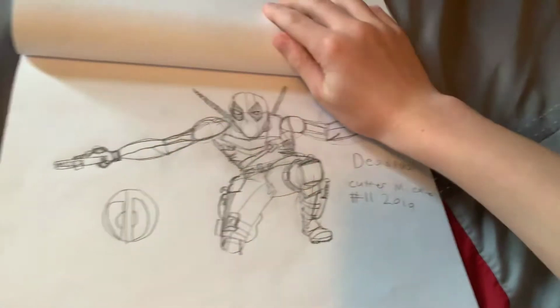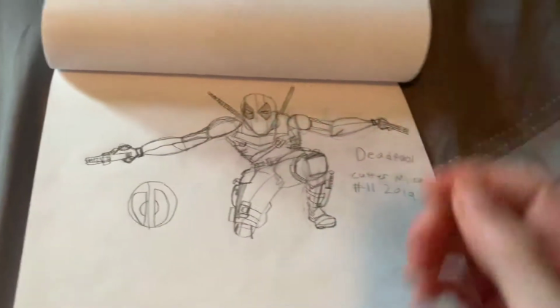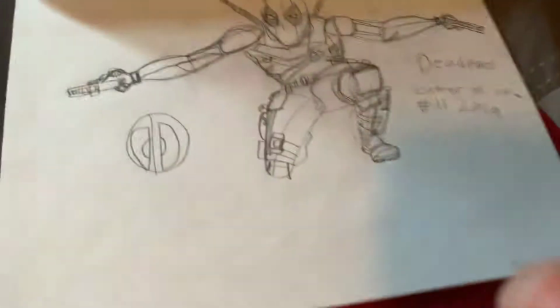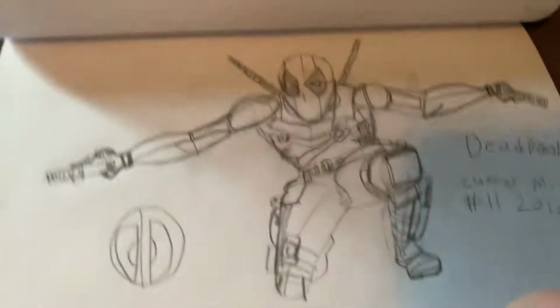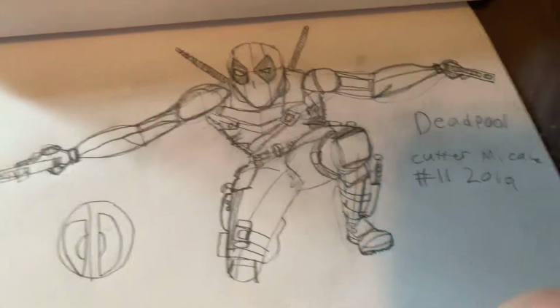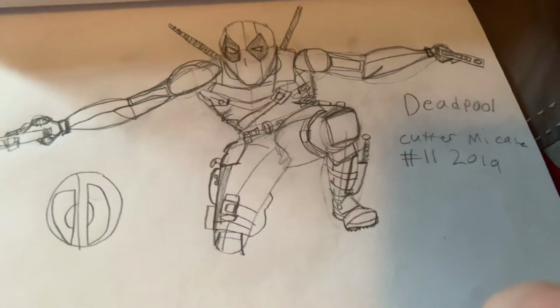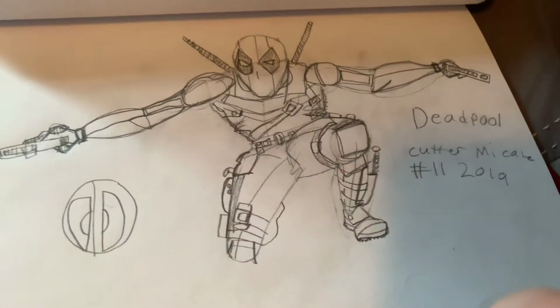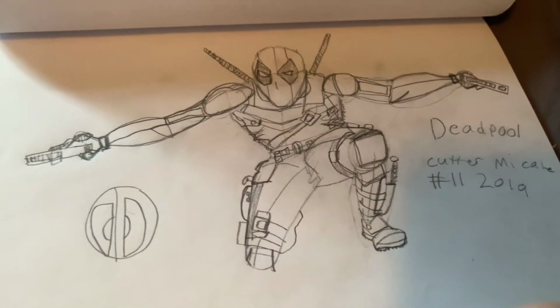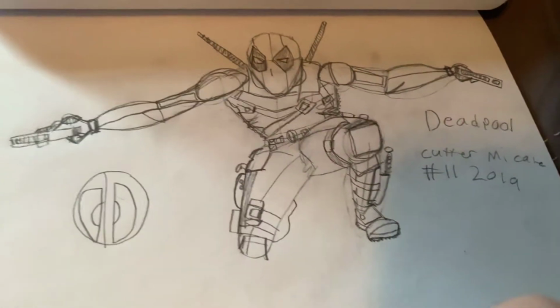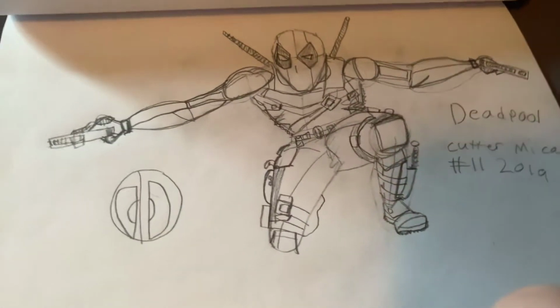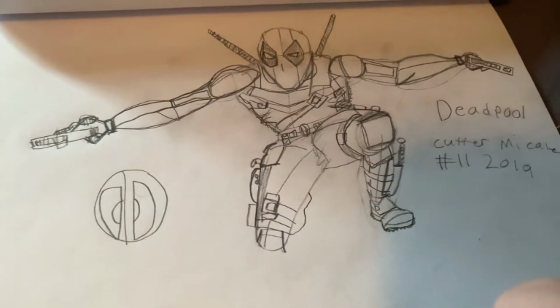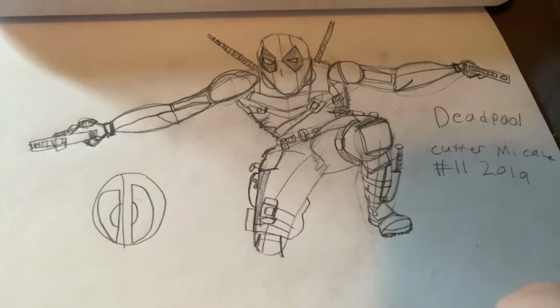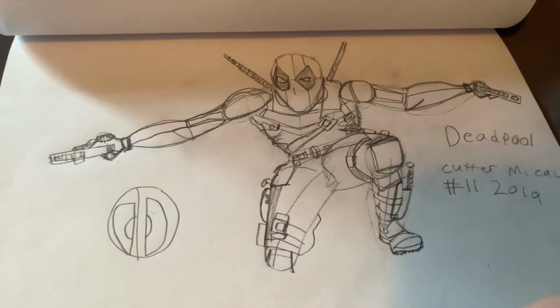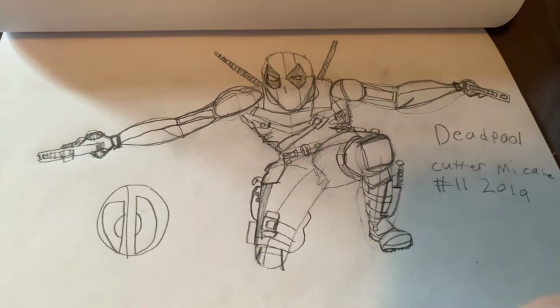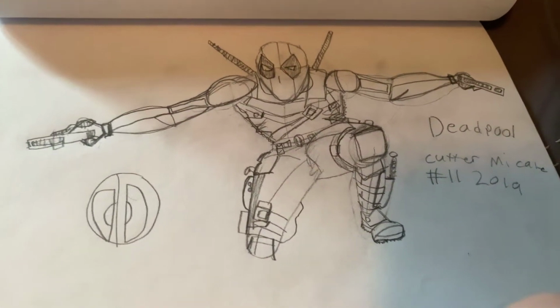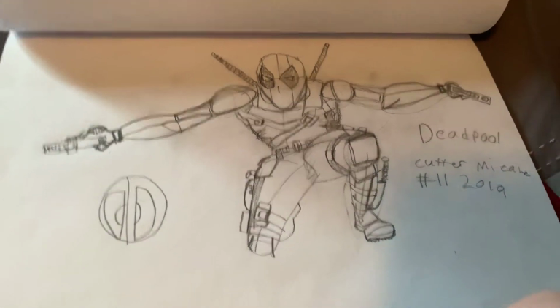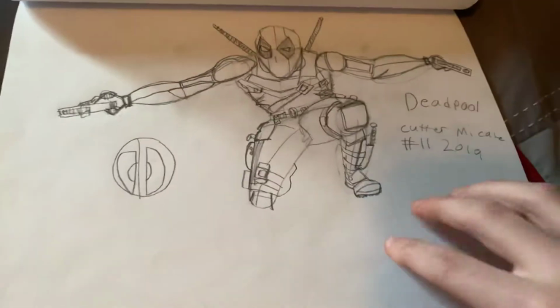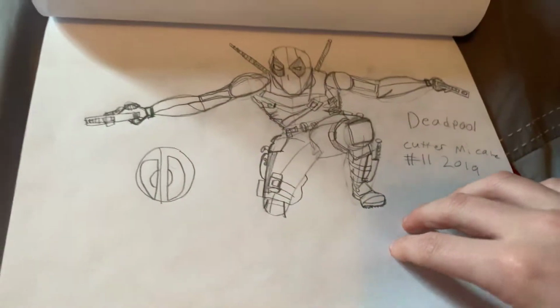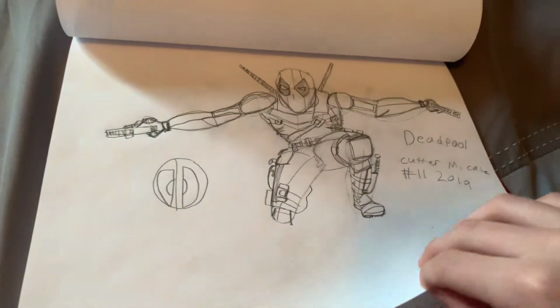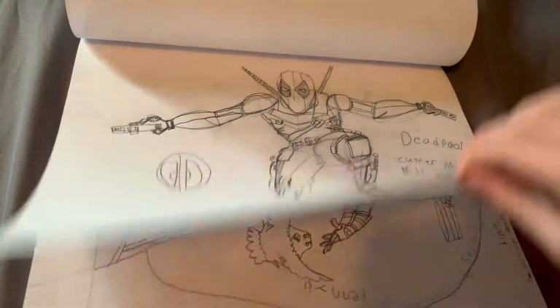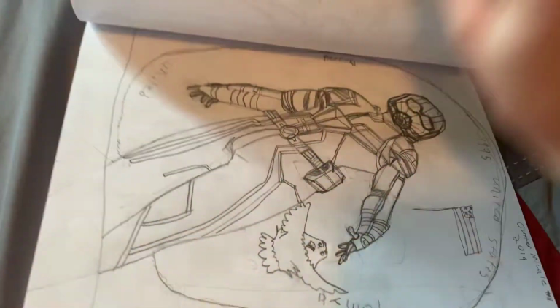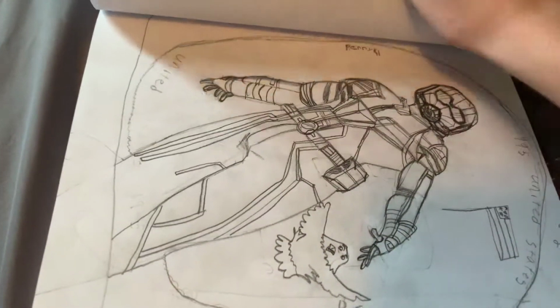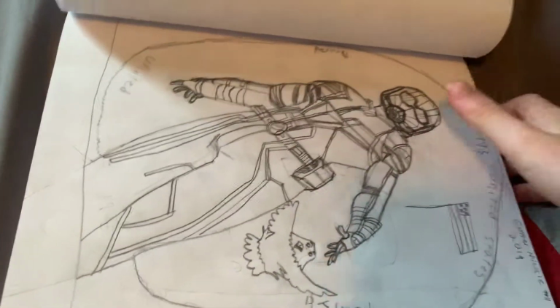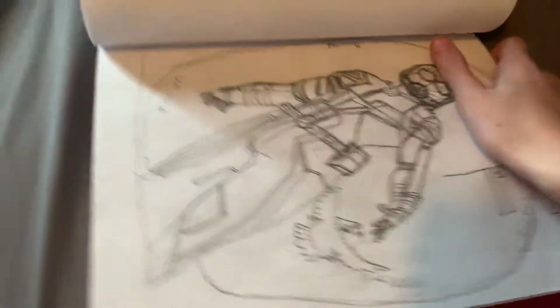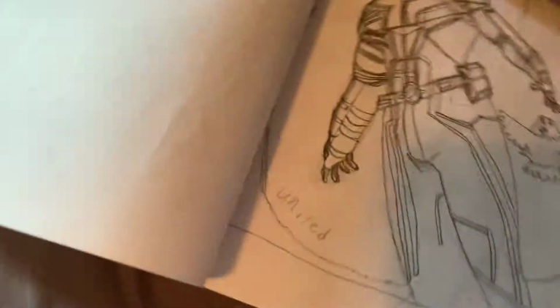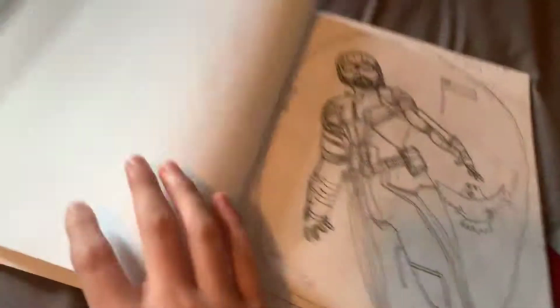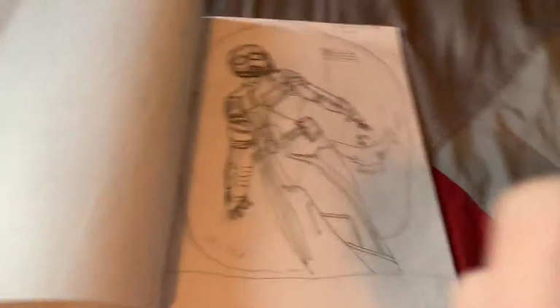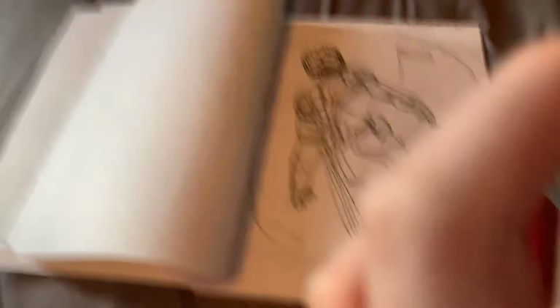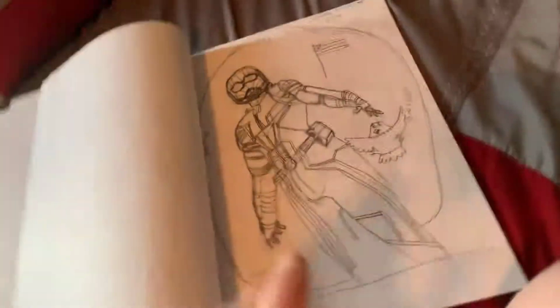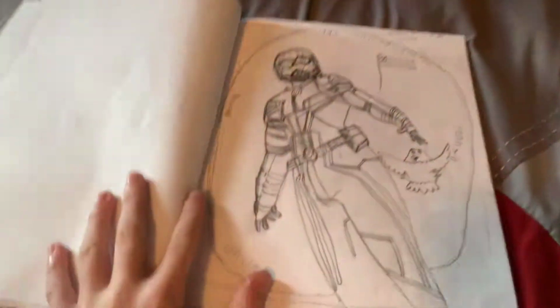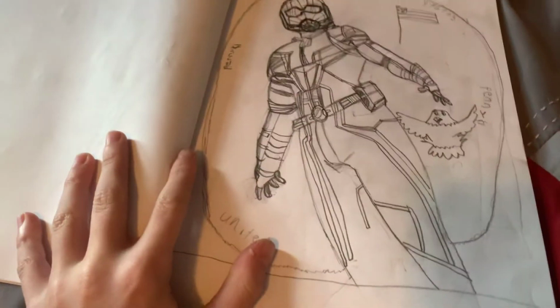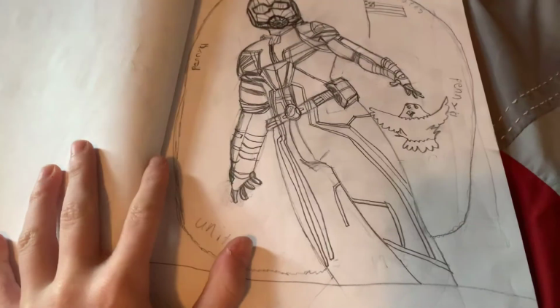Next we have Deadpool, as you can see. He's very detailed. At the end, guys, comment which drawing in here was your favorite.